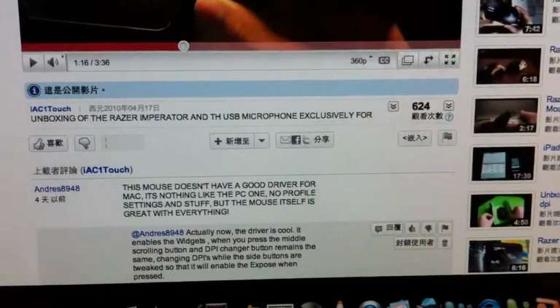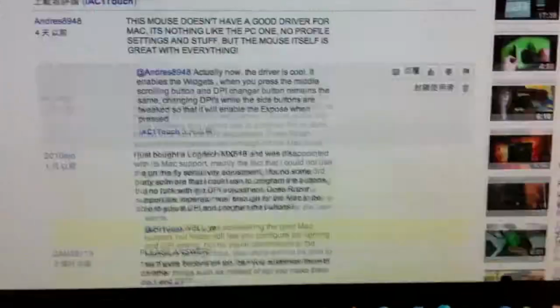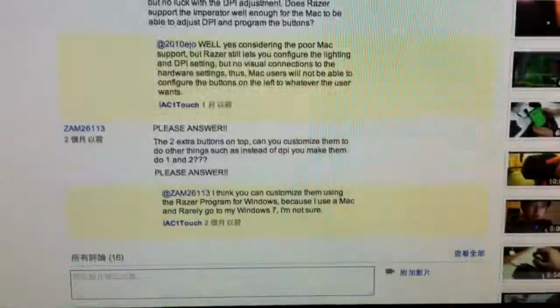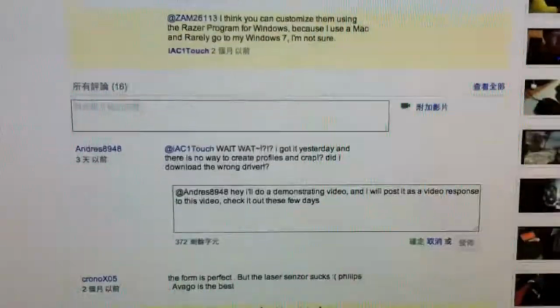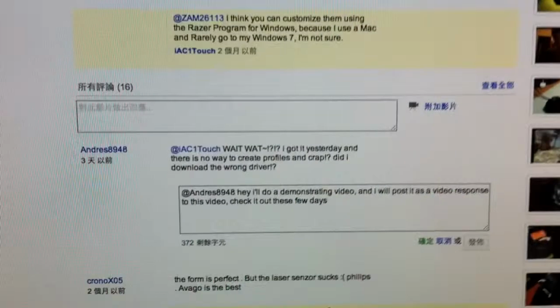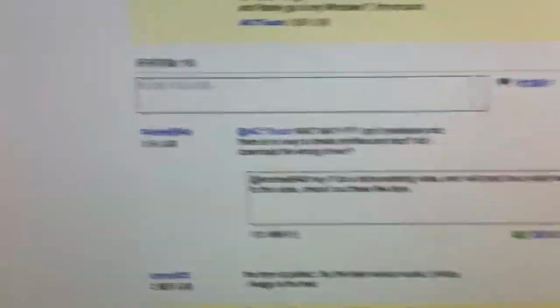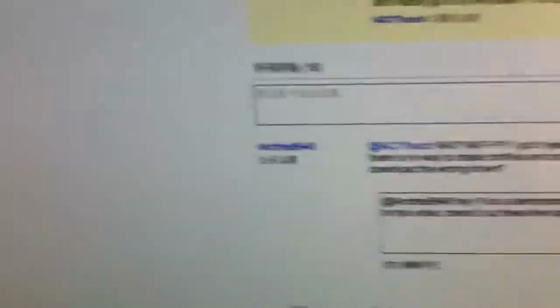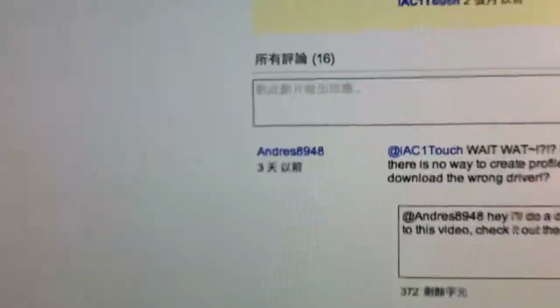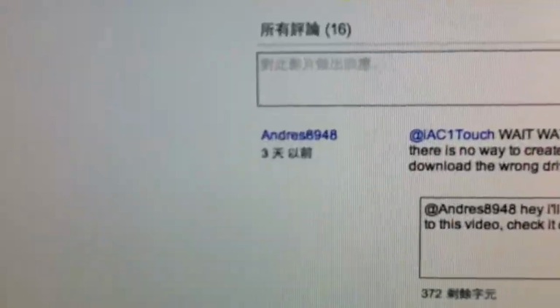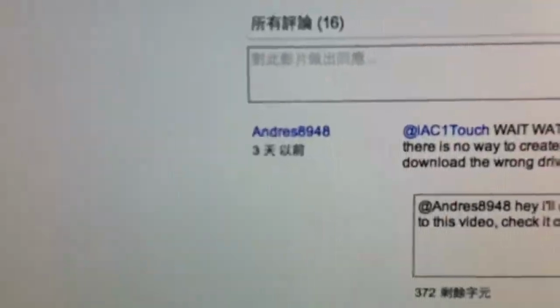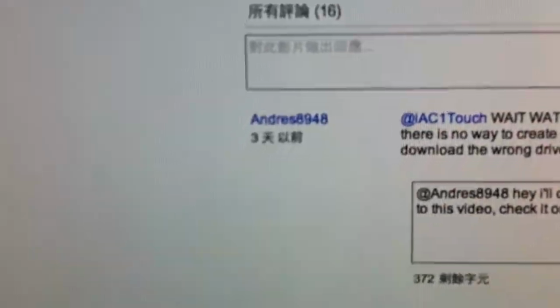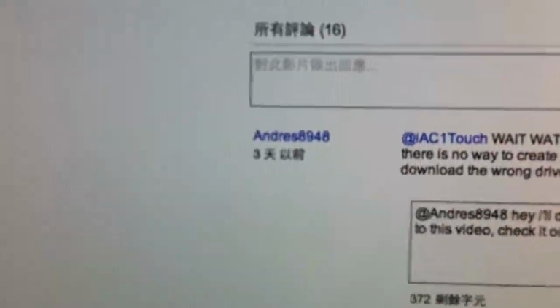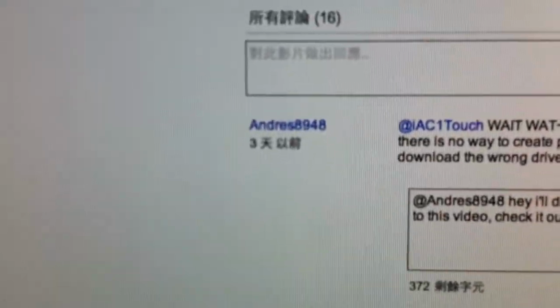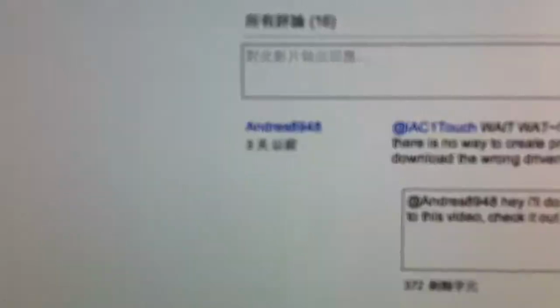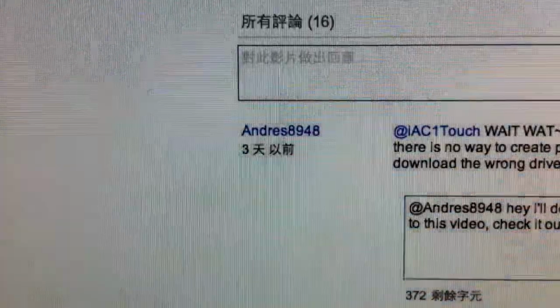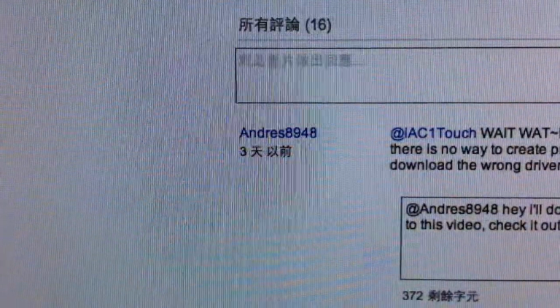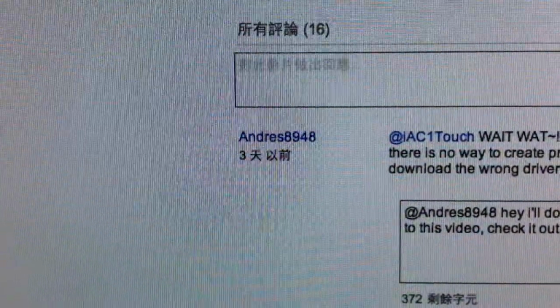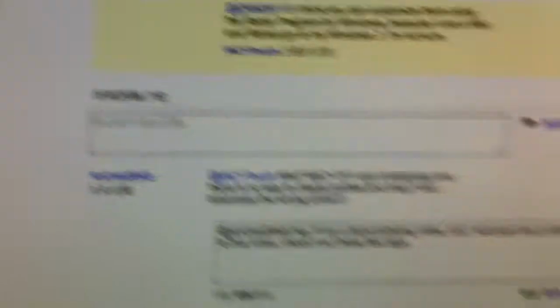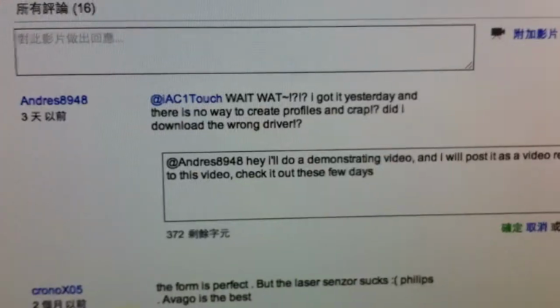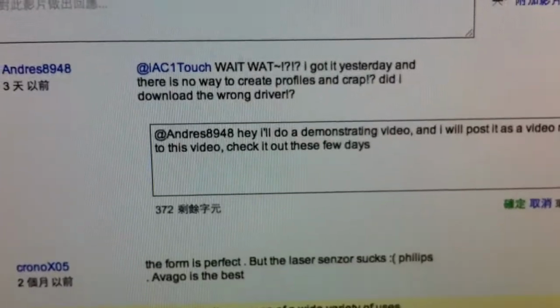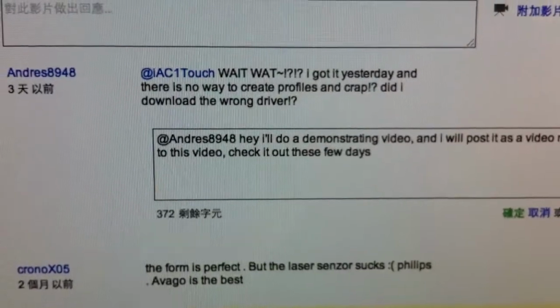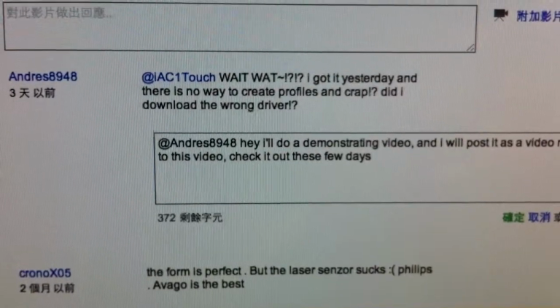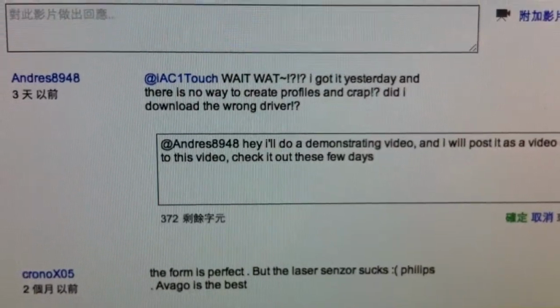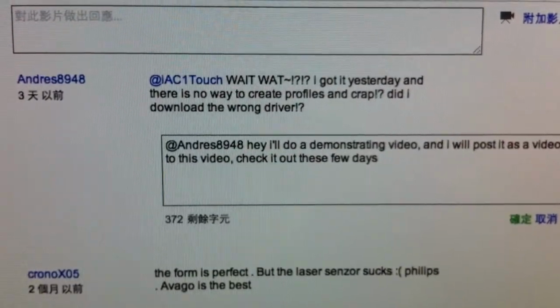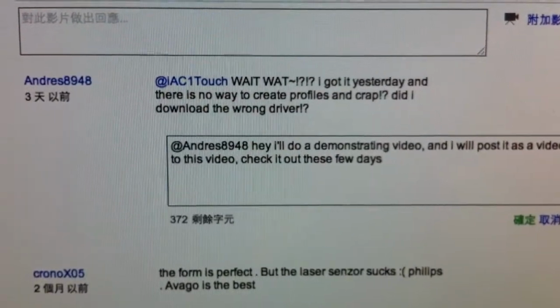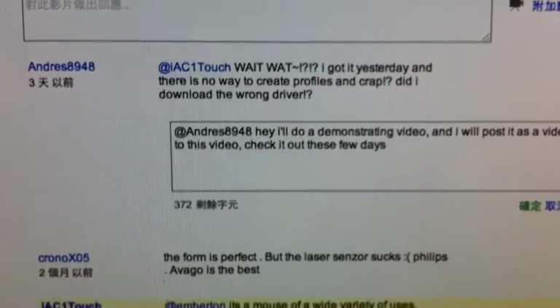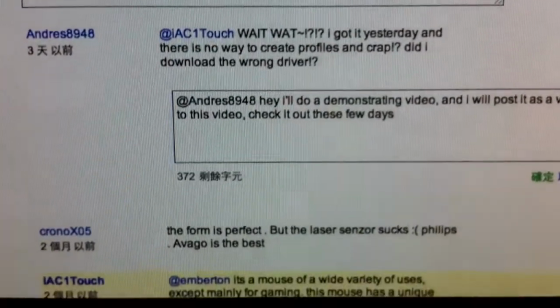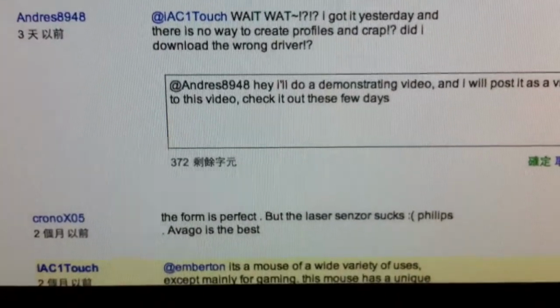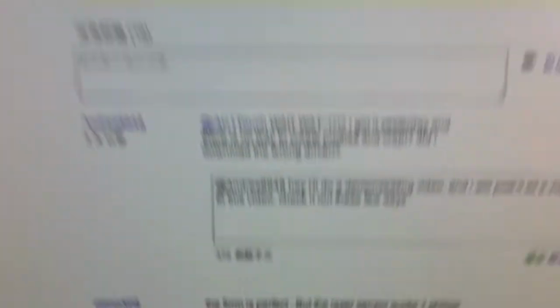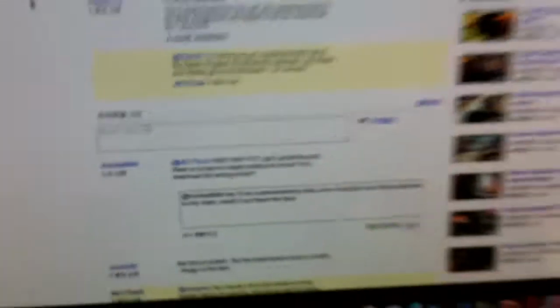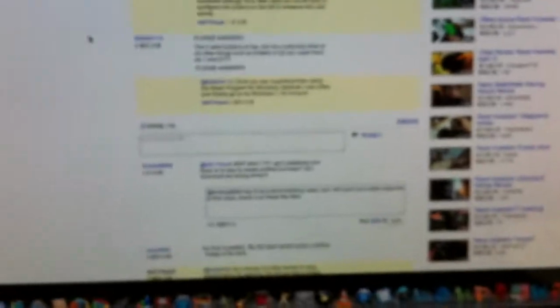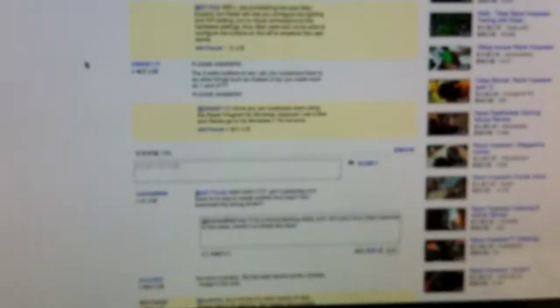Right here — Andrews8948. He asked: why does this work? And this is my answer.